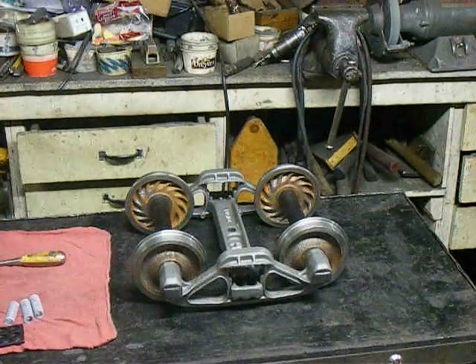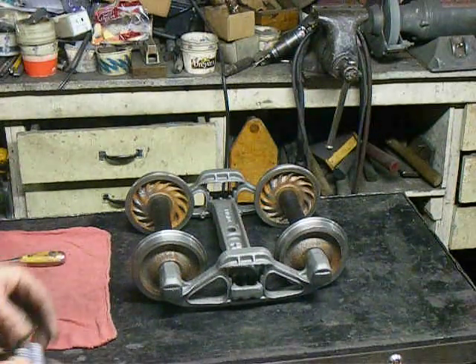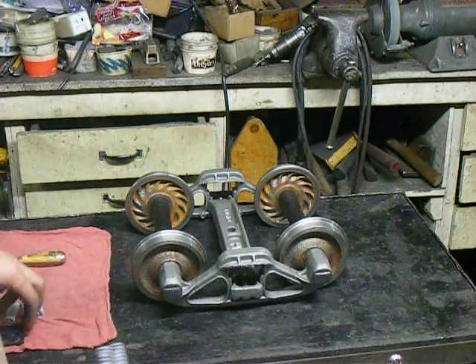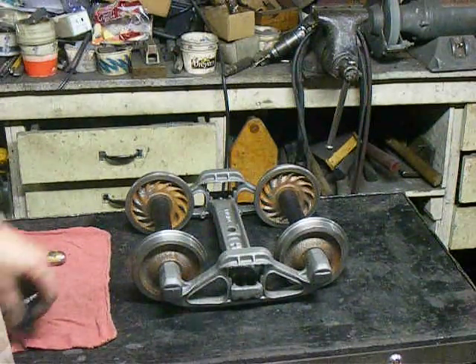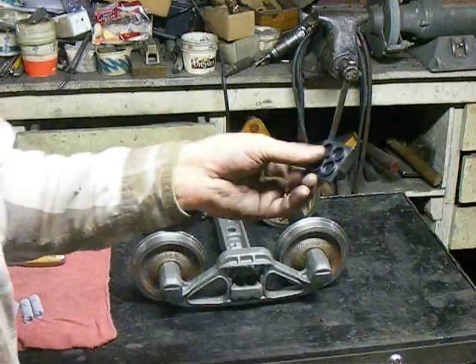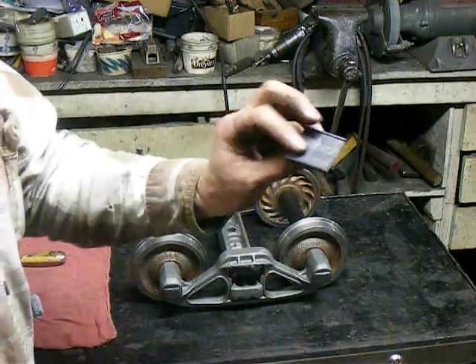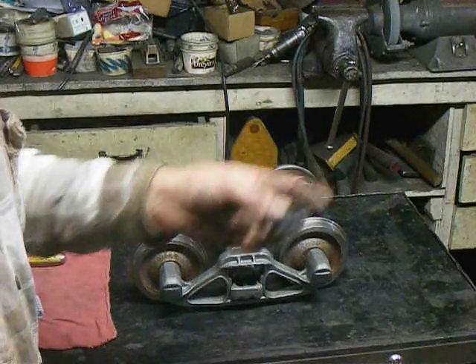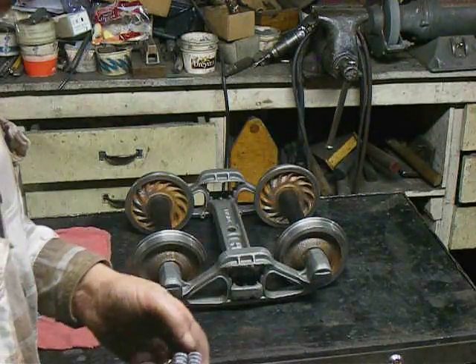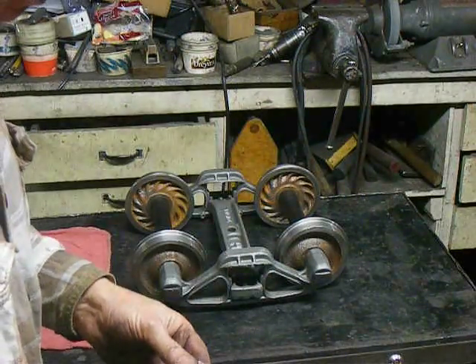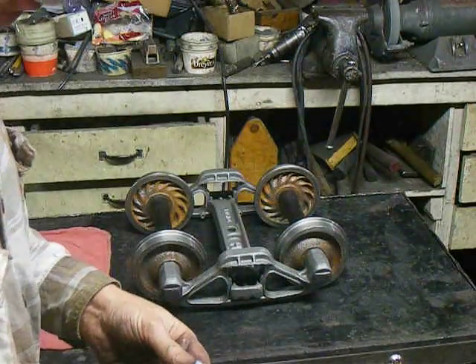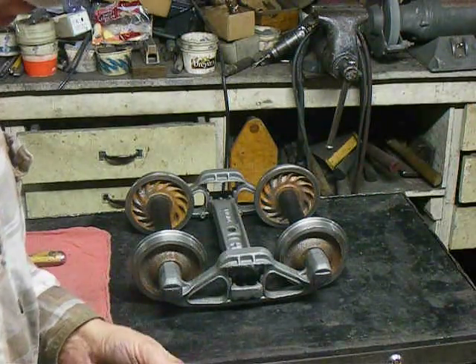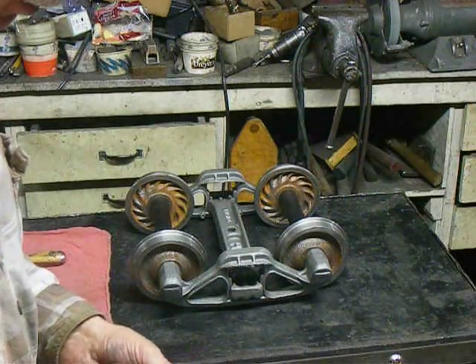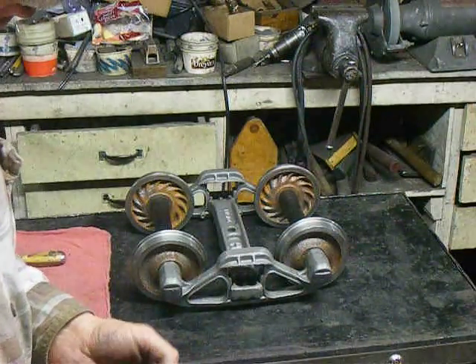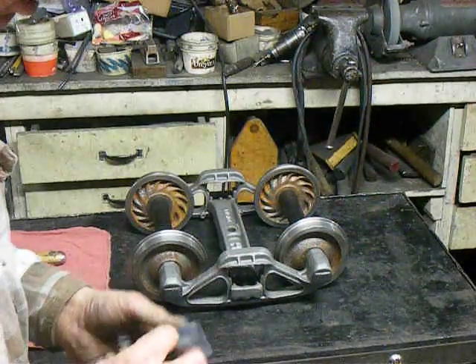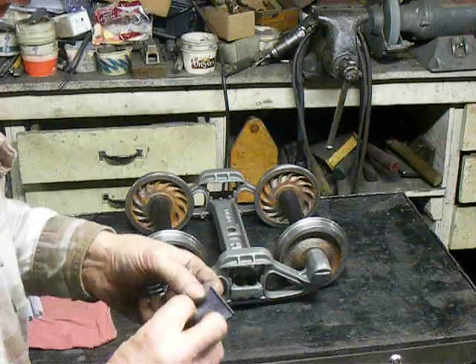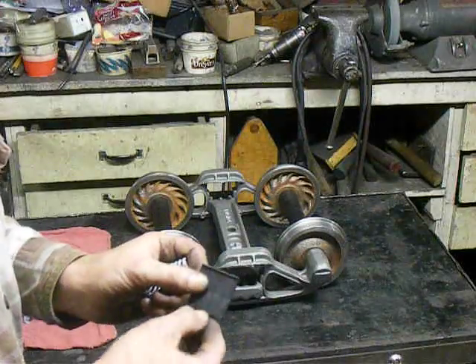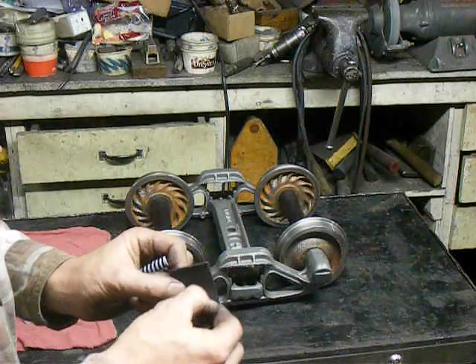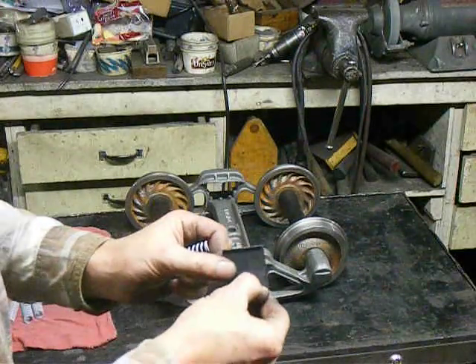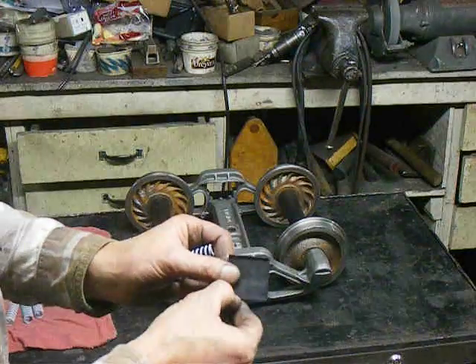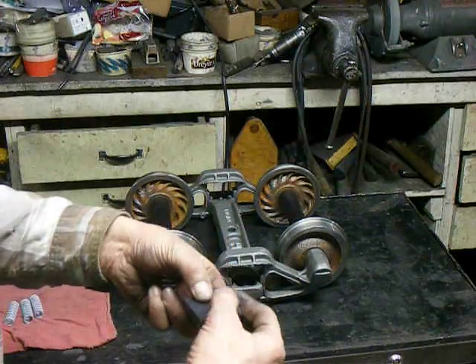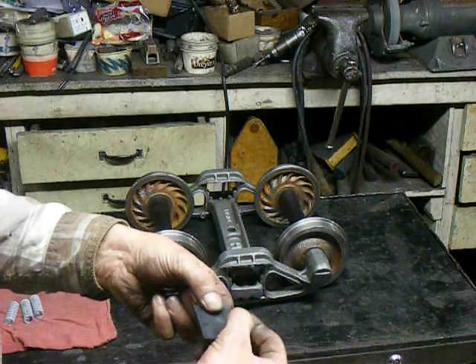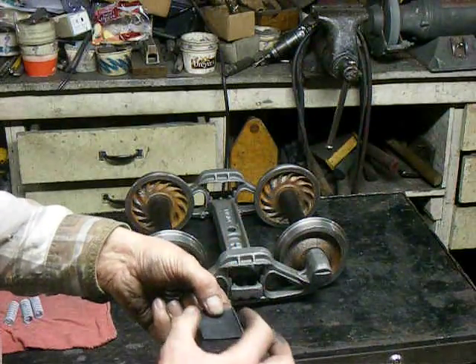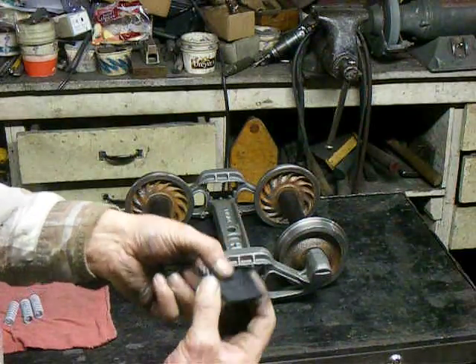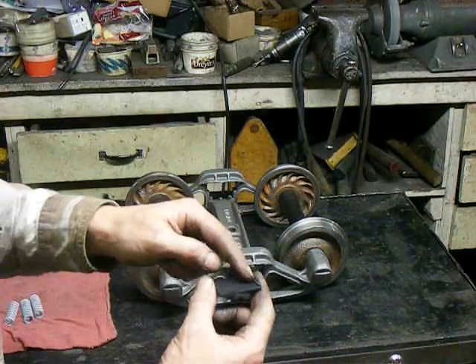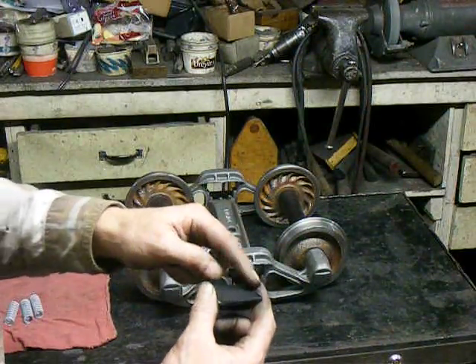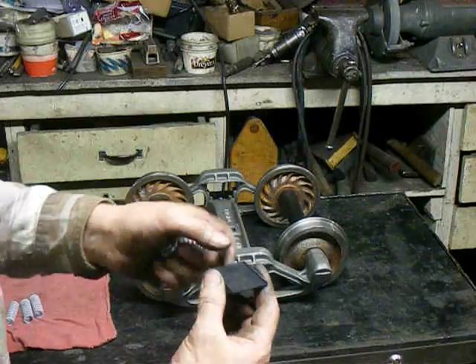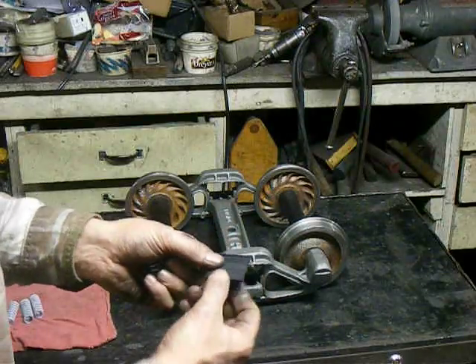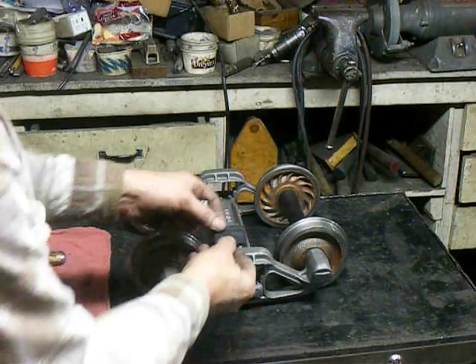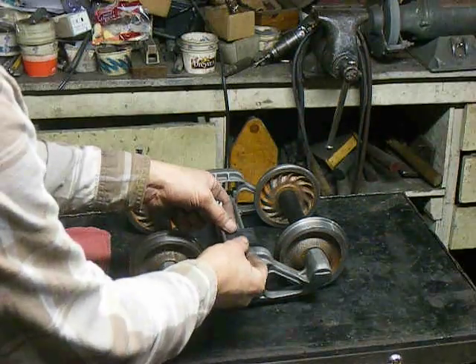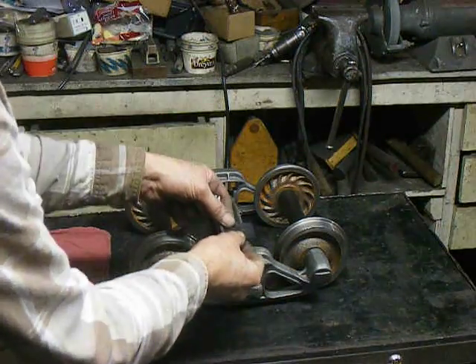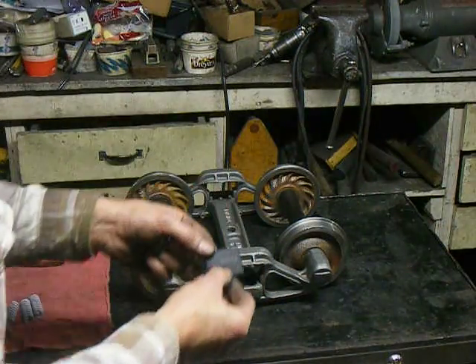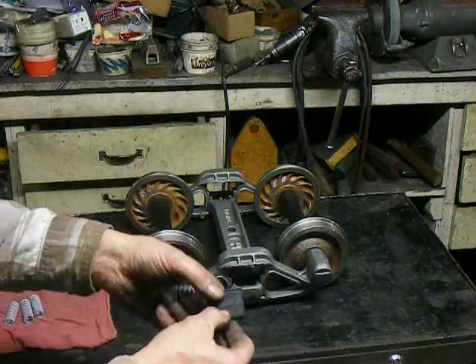It takes four springs on each side and a spring plate. There's a ridge on two sides — the ridge goes like this to hold it in place sideways.